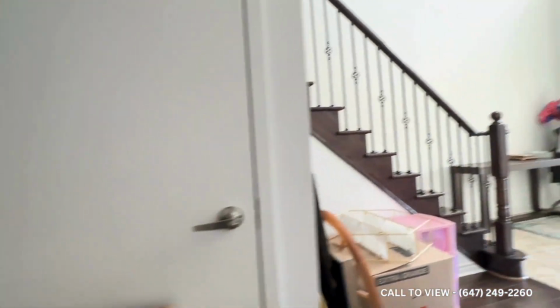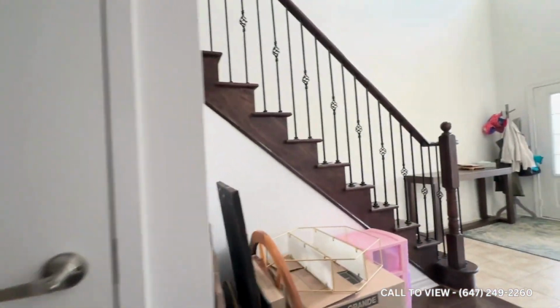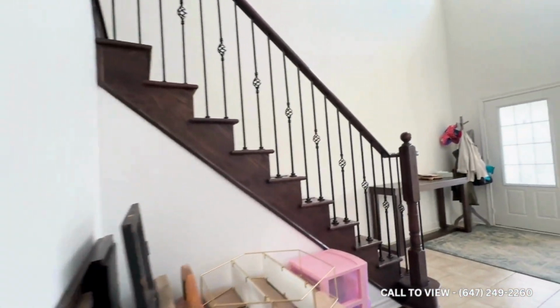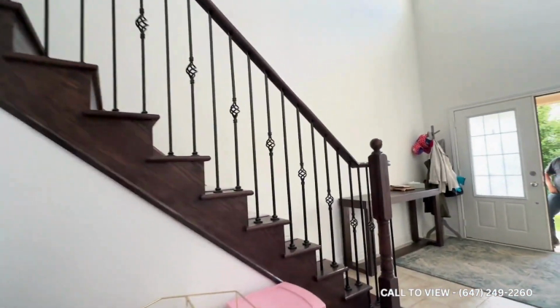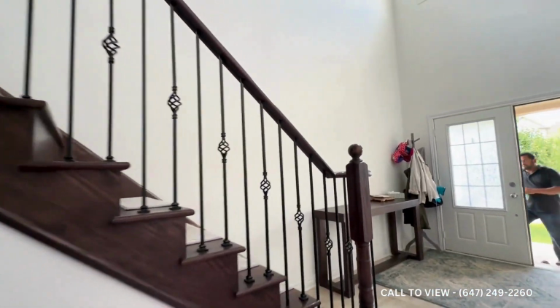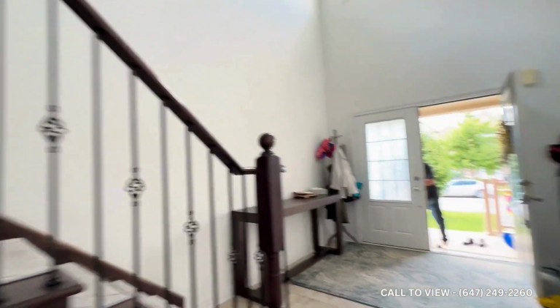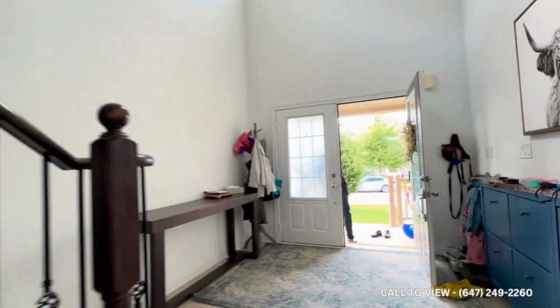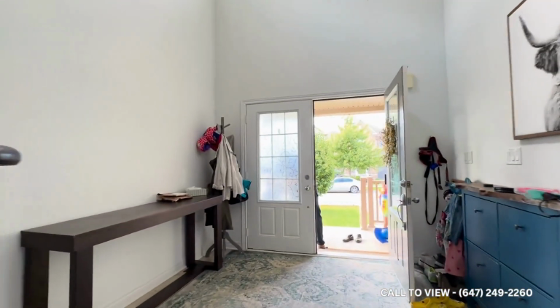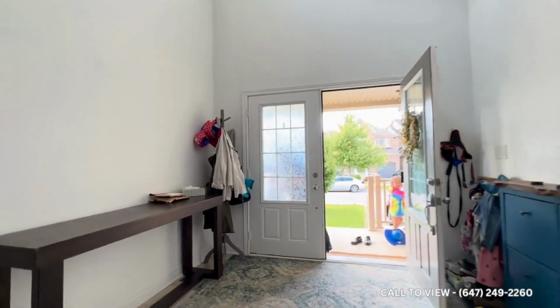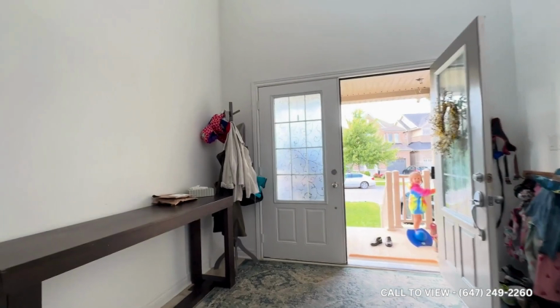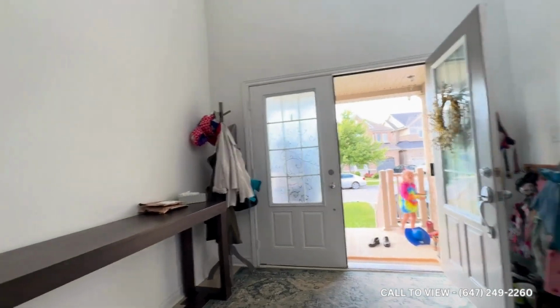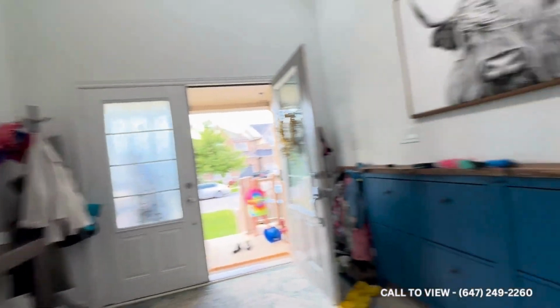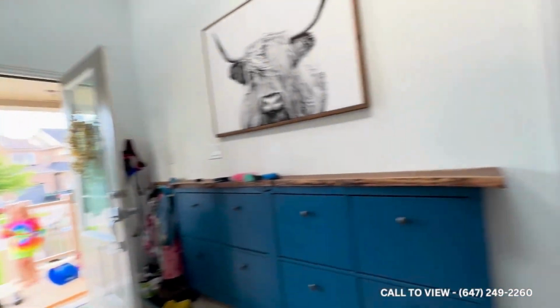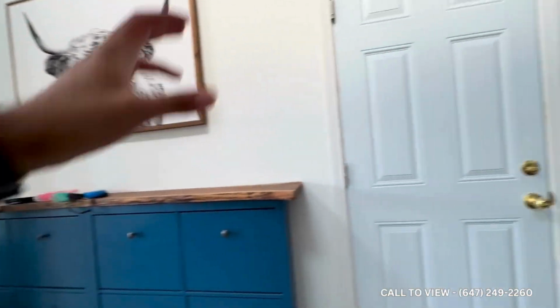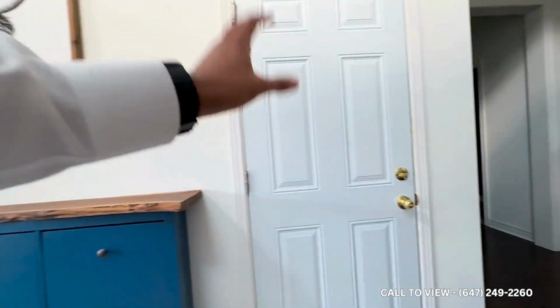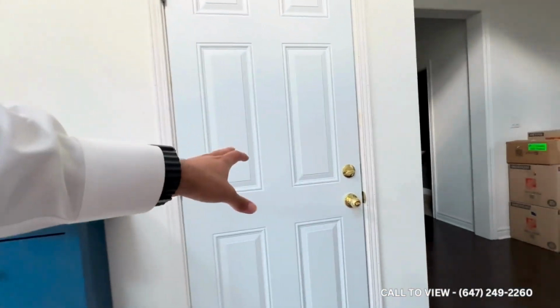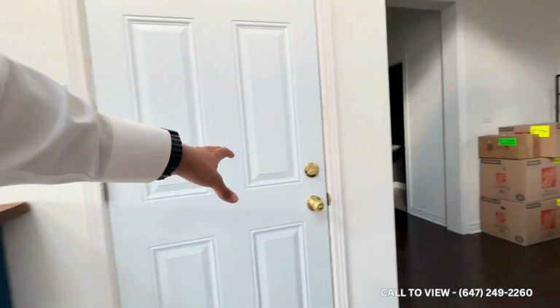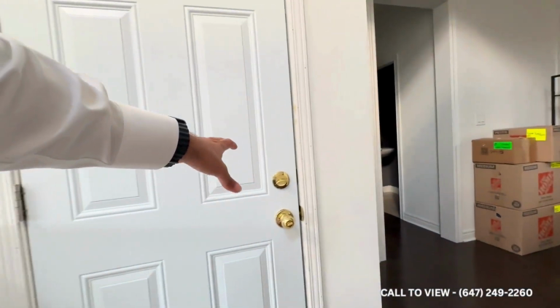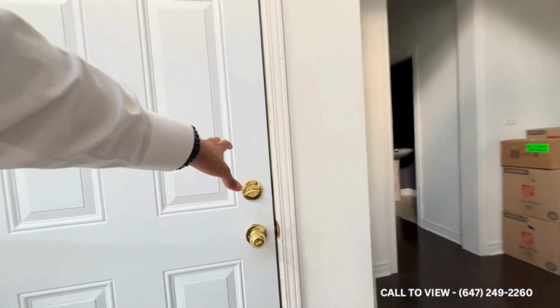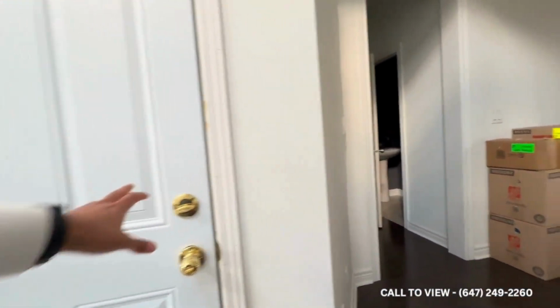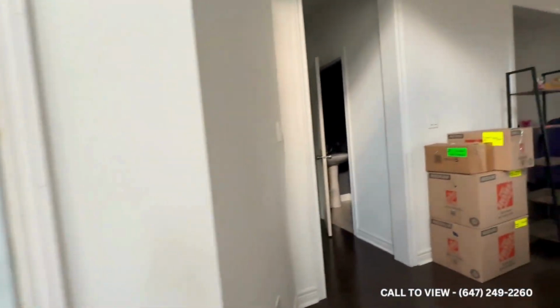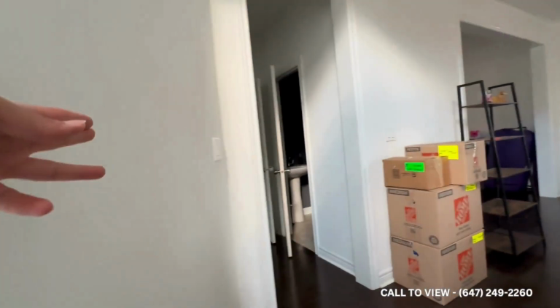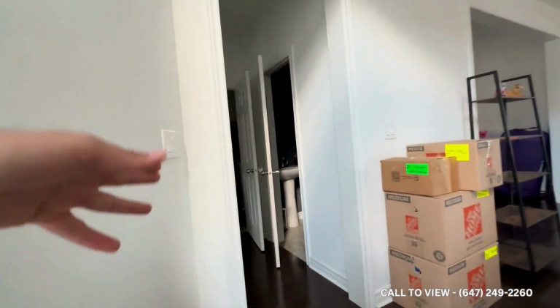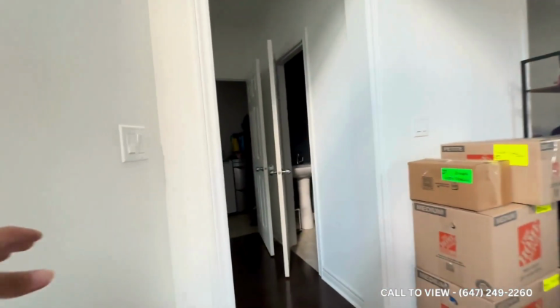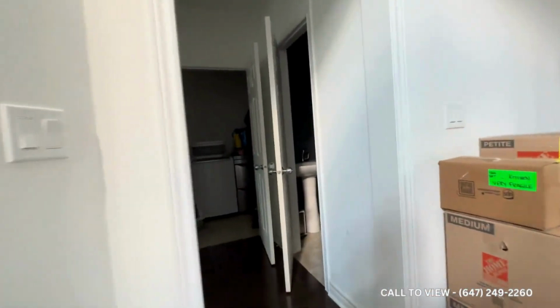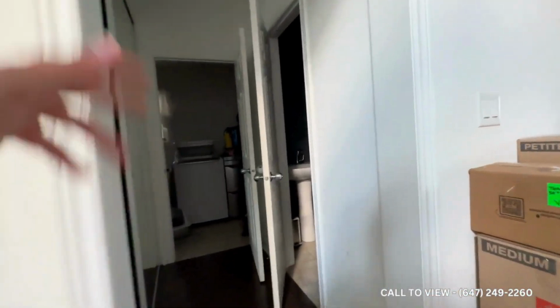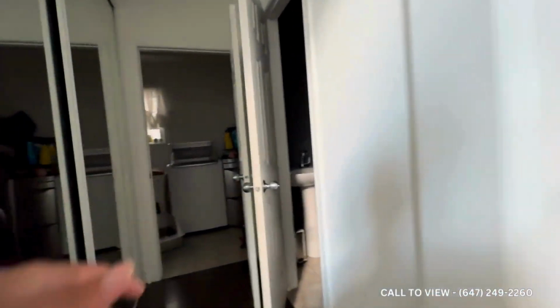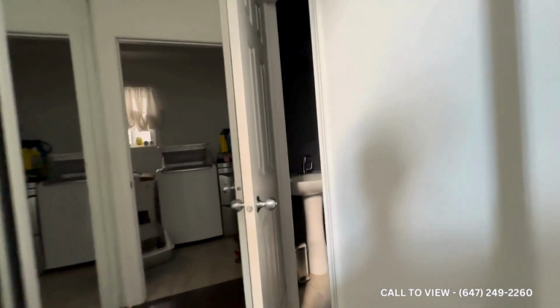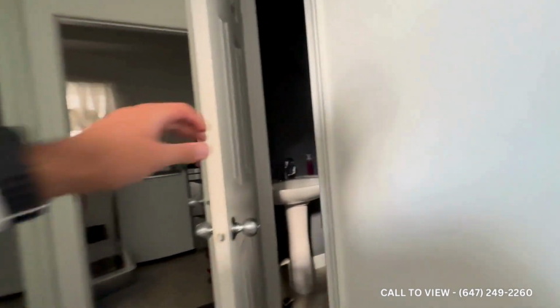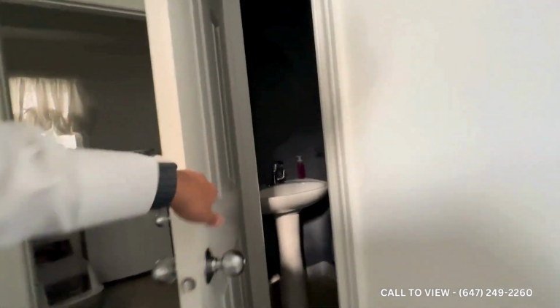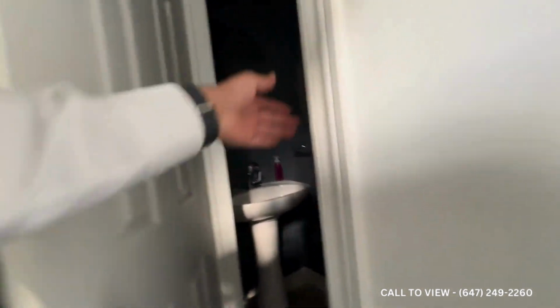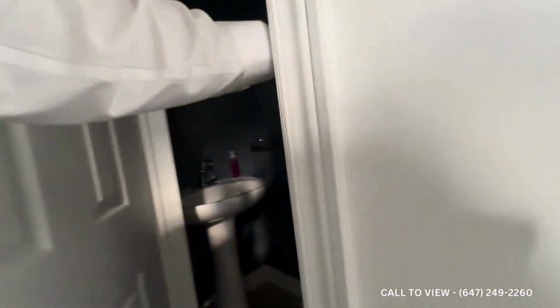Coming inside the home, we have the front entrance, which is a double door. Here you have the garage entry, where you have three parking spaces. You have your powder room over here as well.